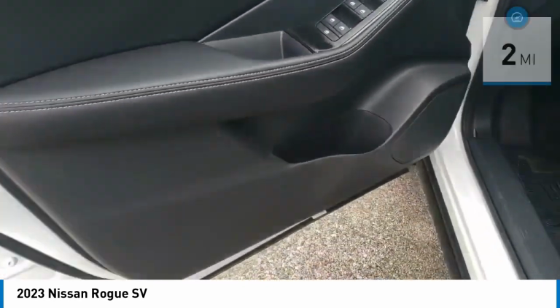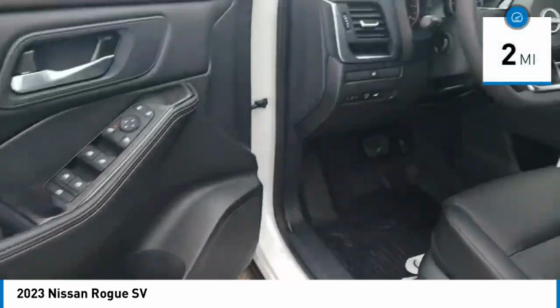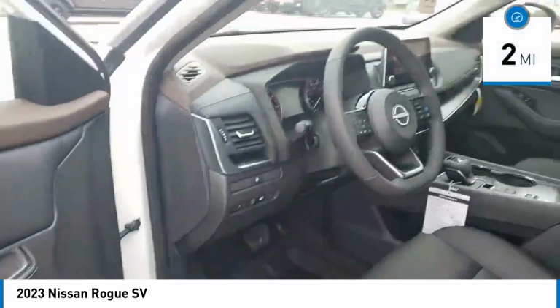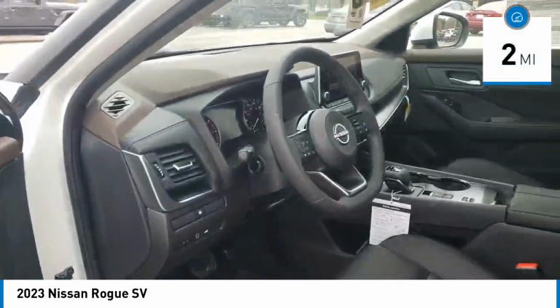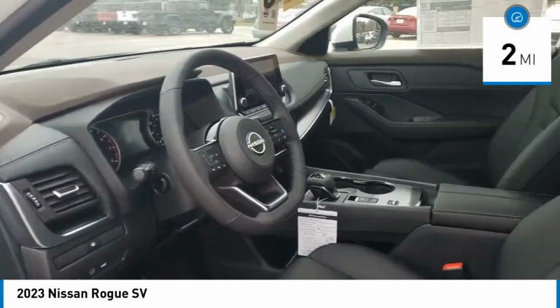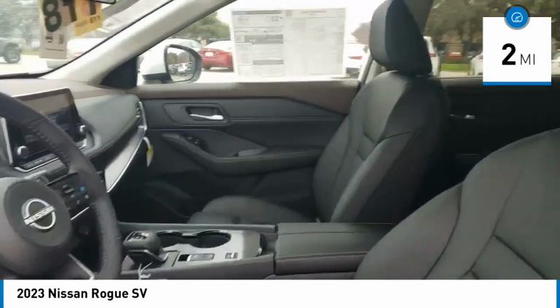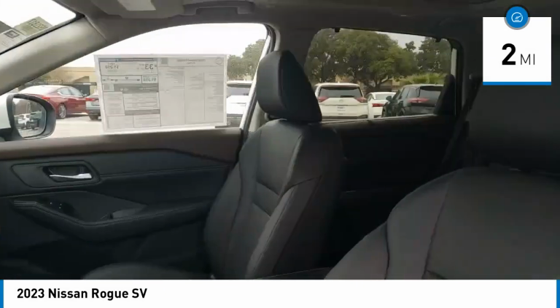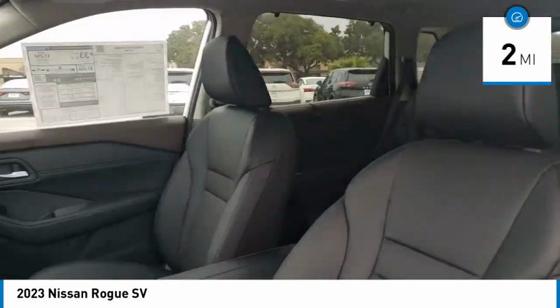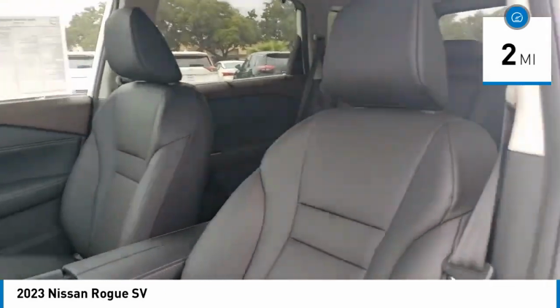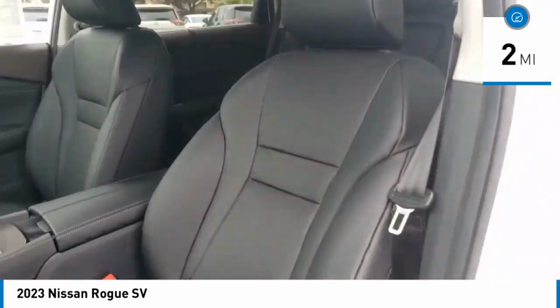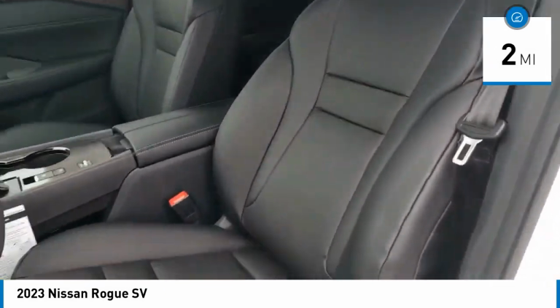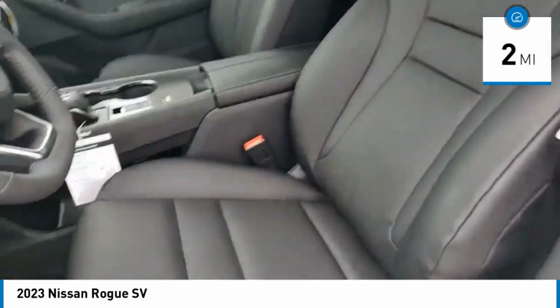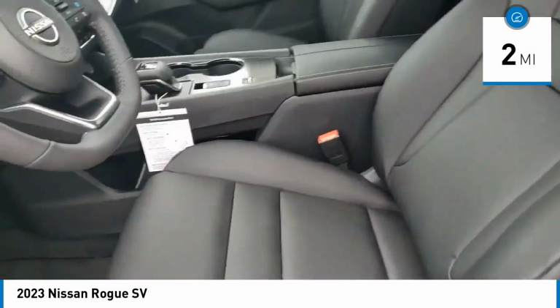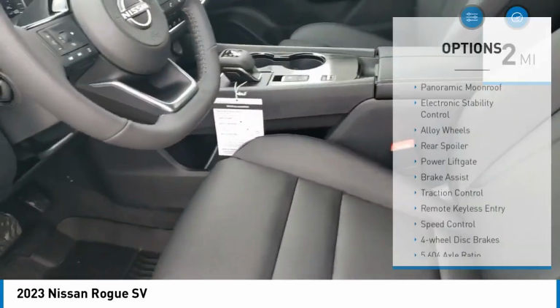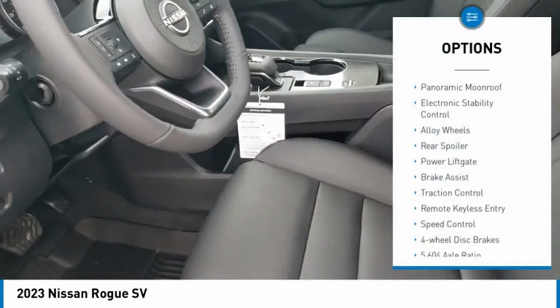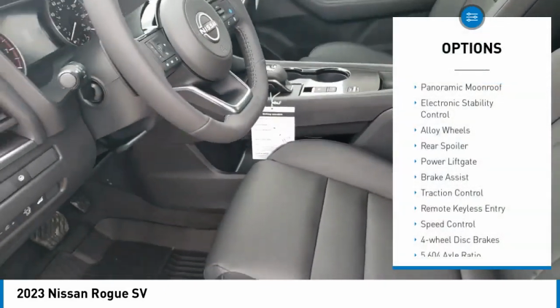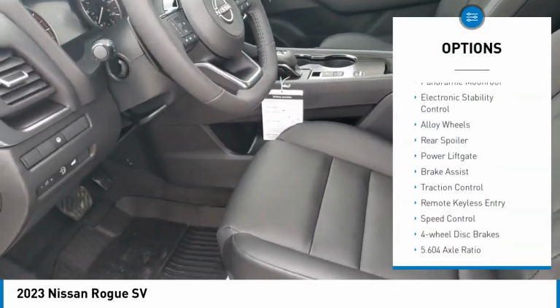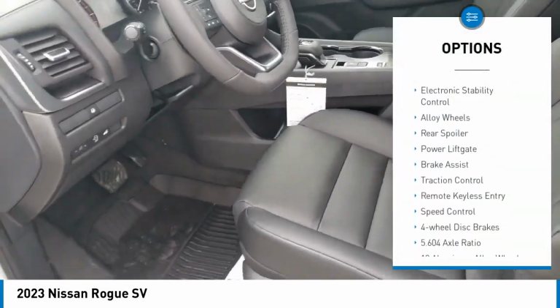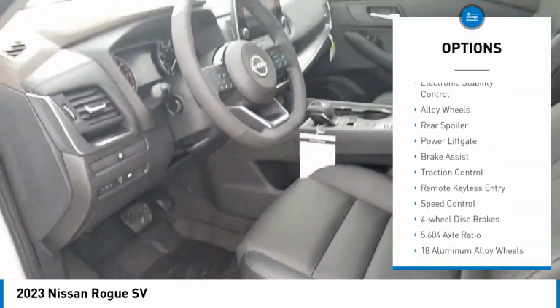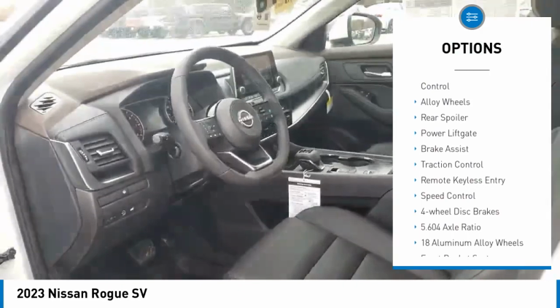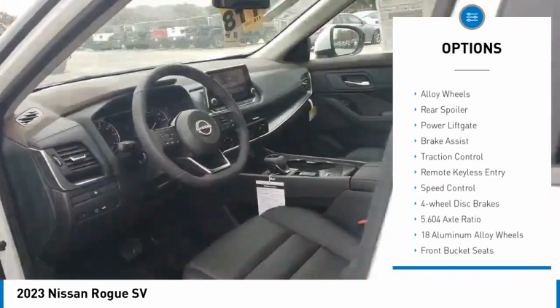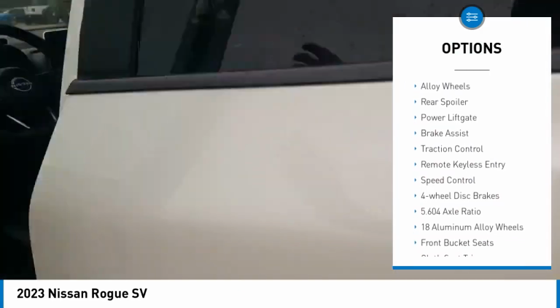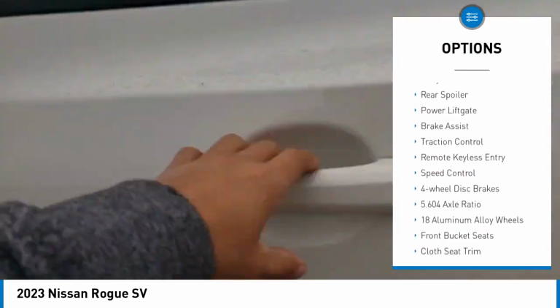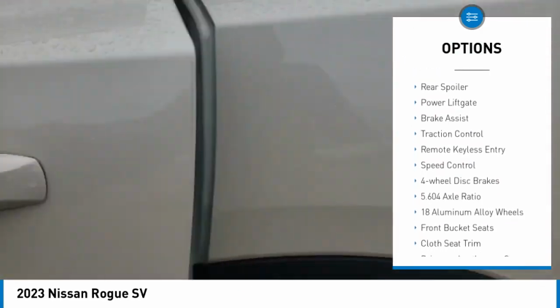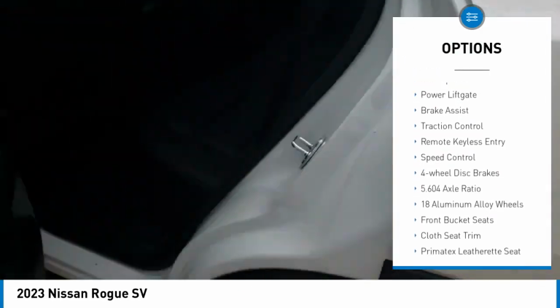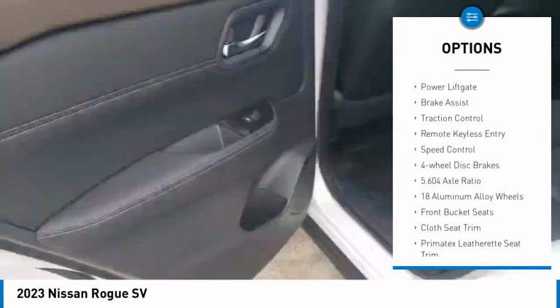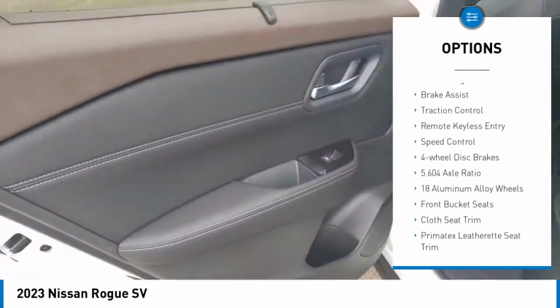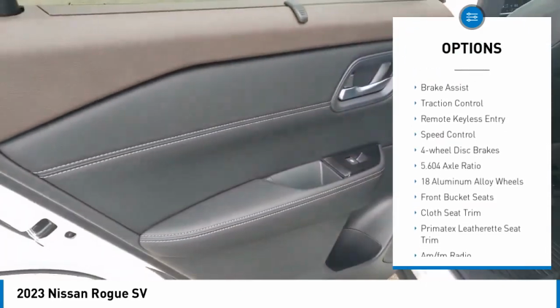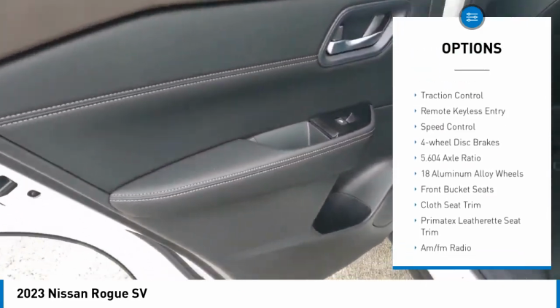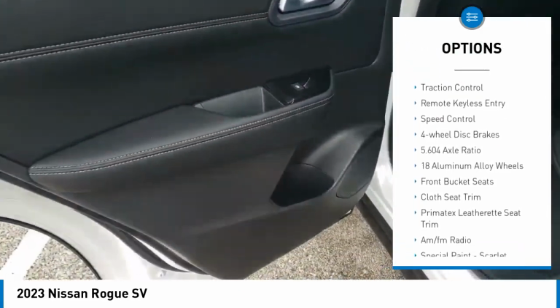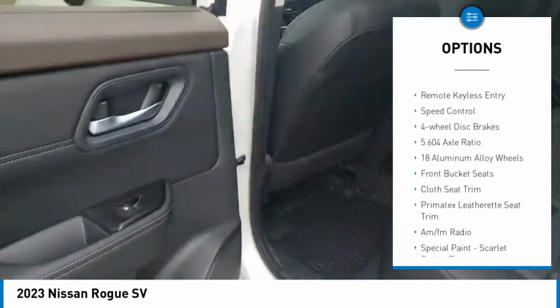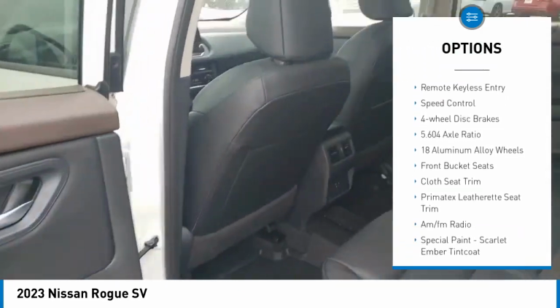This vehicle has less than 100 miles. Here are some of this vehicle's great options: panoramic moonroof, electronic stability control, alloy wheels, rear spoiler, power liftgate.